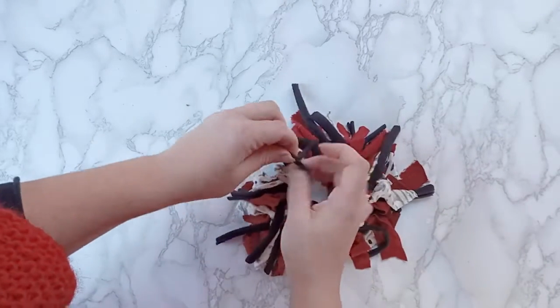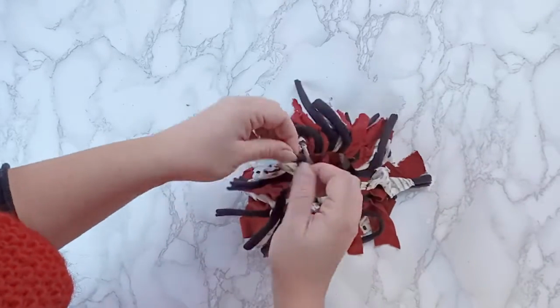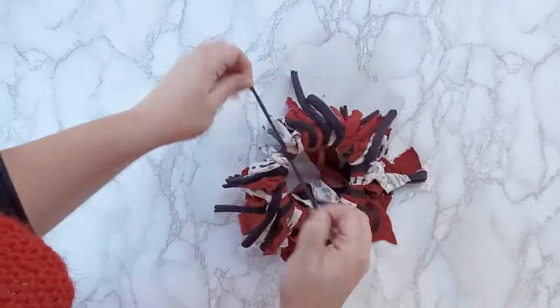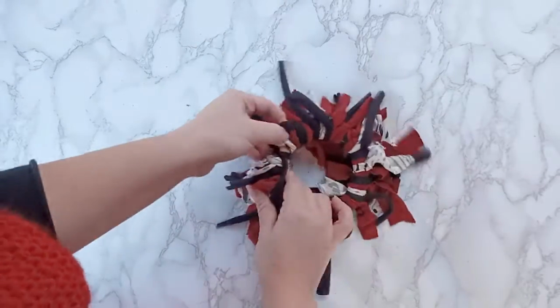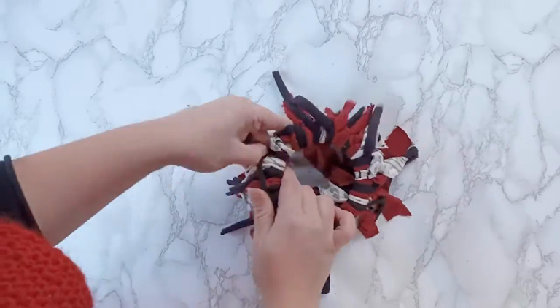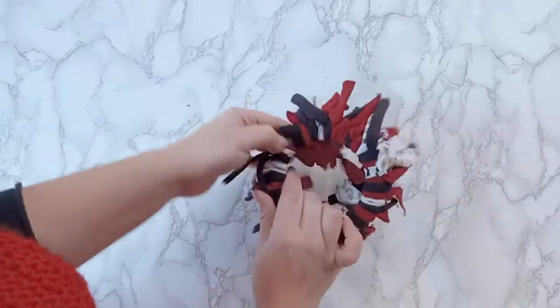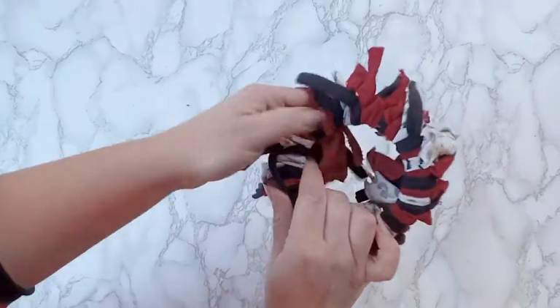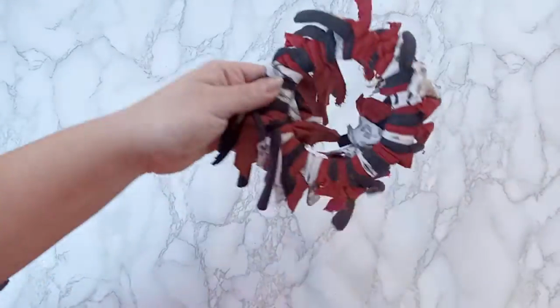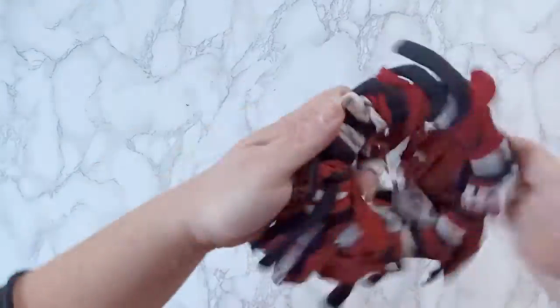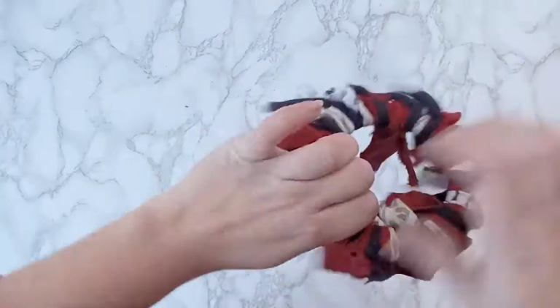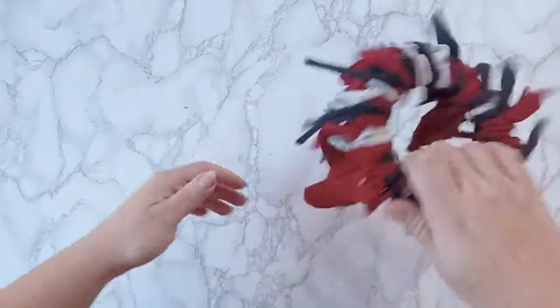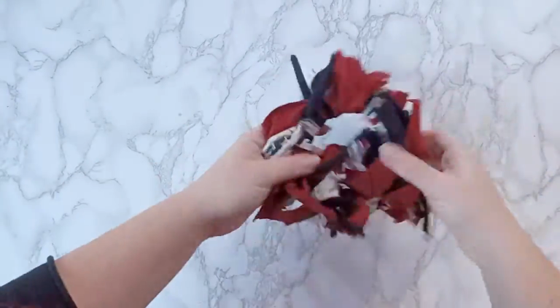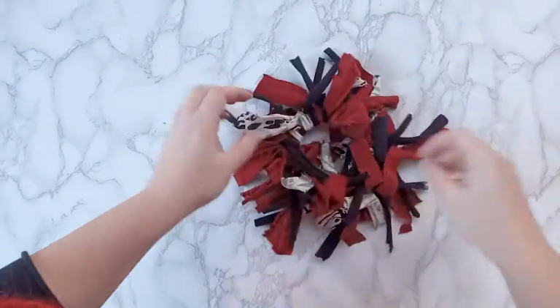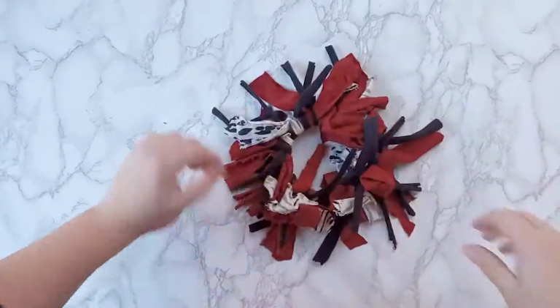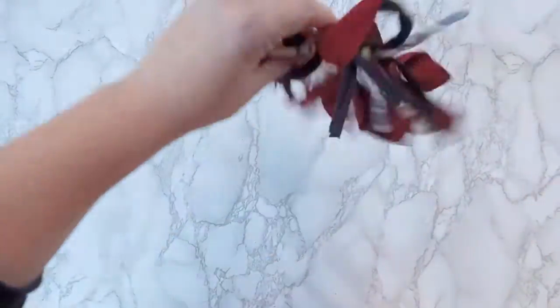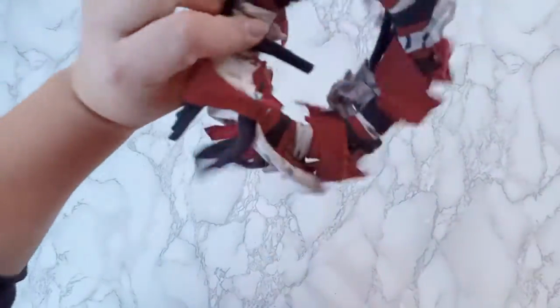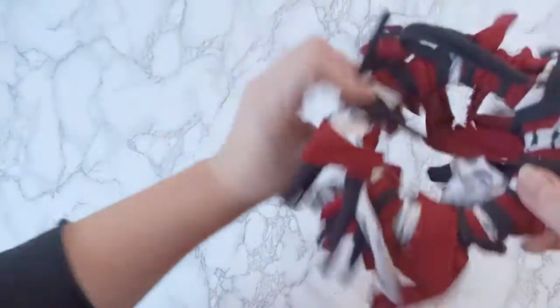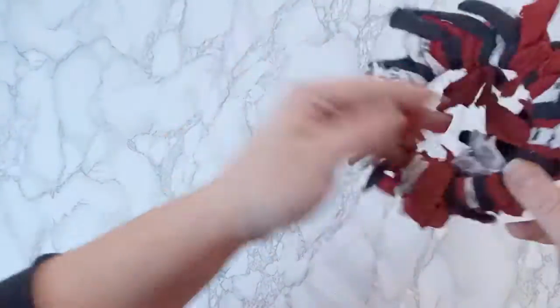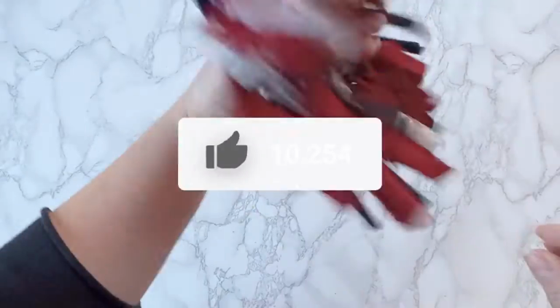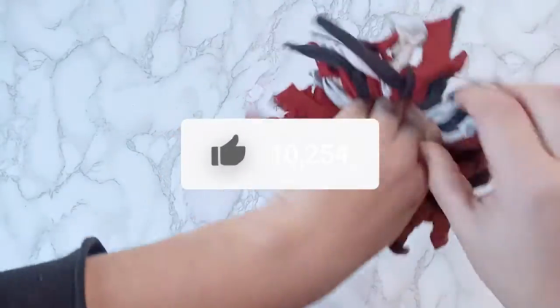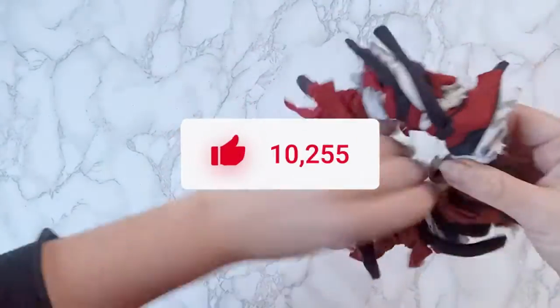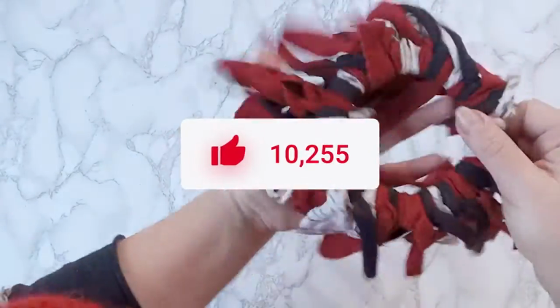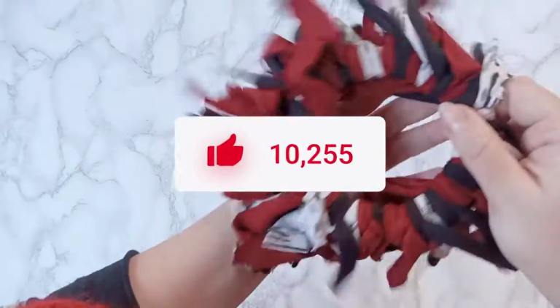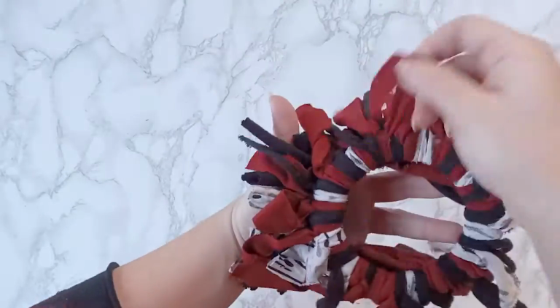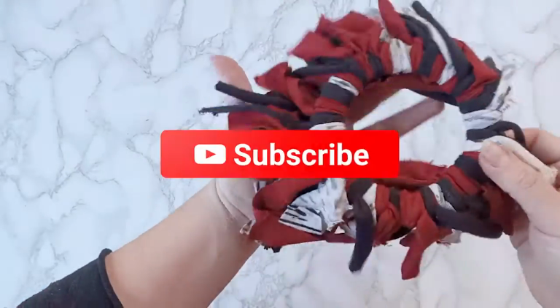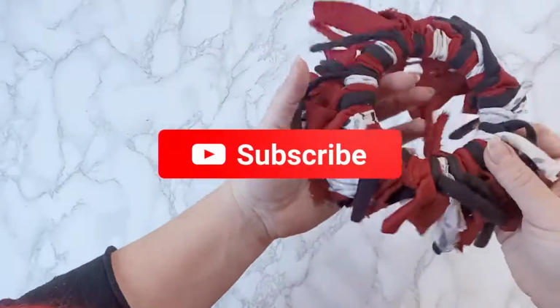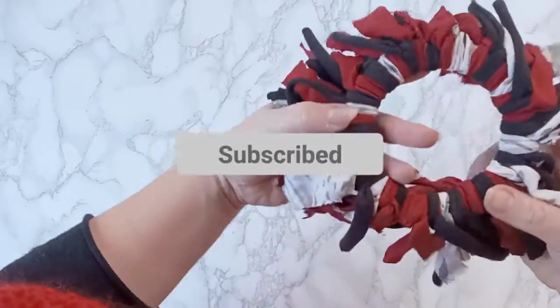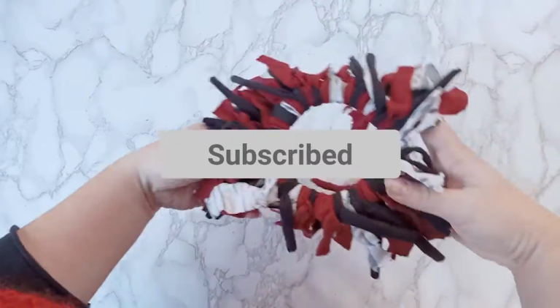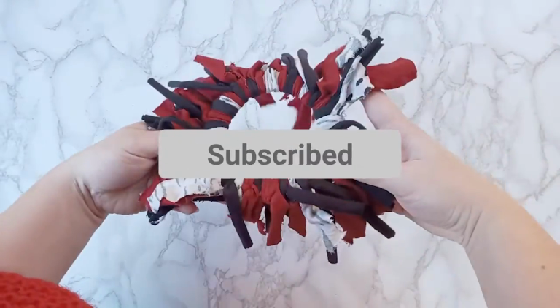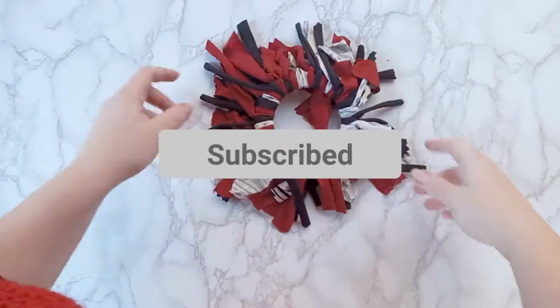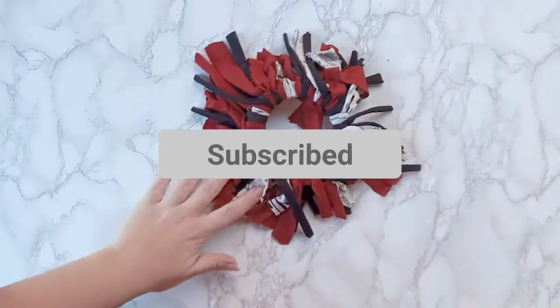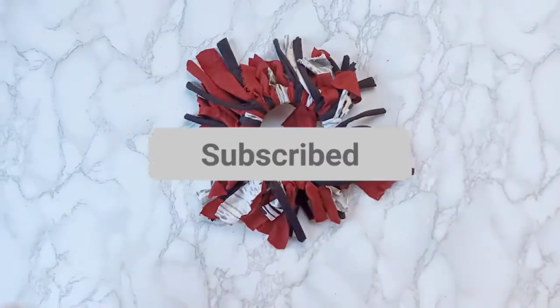And there you go — easy and done! We hope your pets are going to love these toys. As always, like, subscribe, and comment to let us know if you want more DIYs like this.